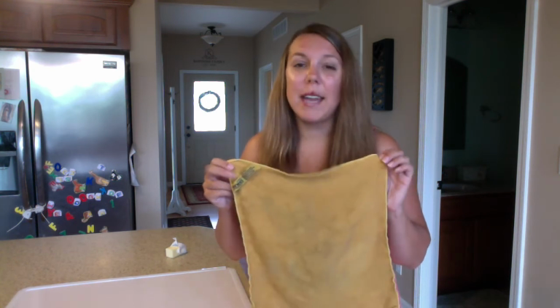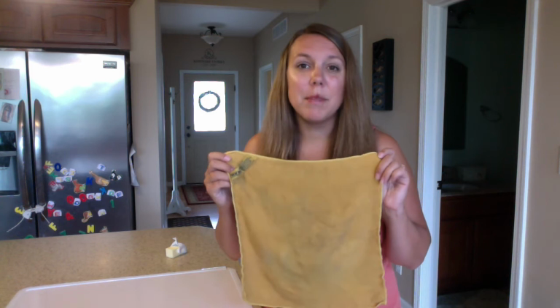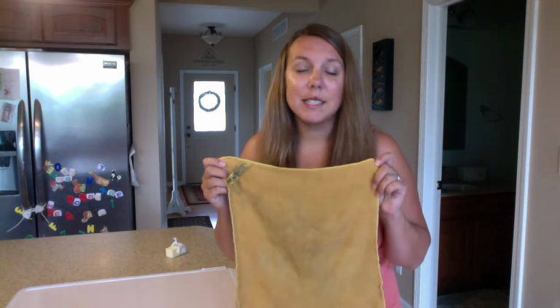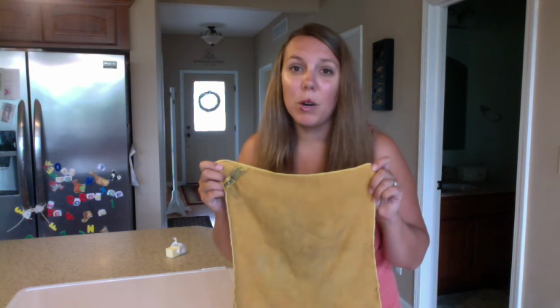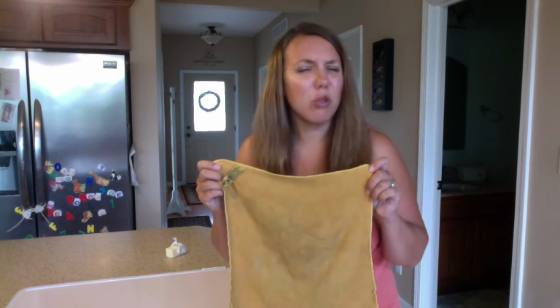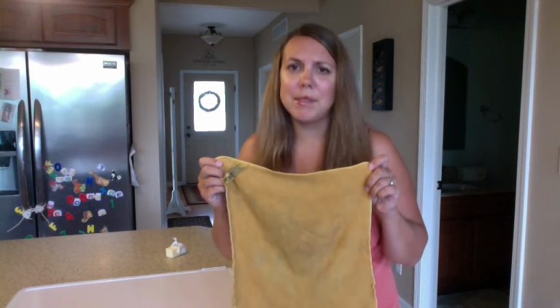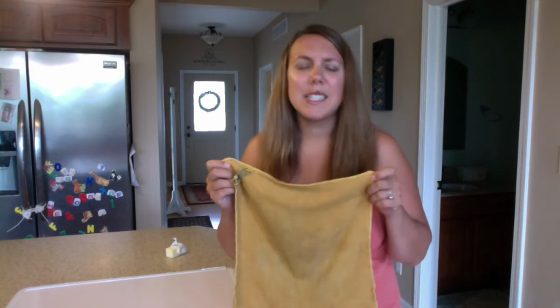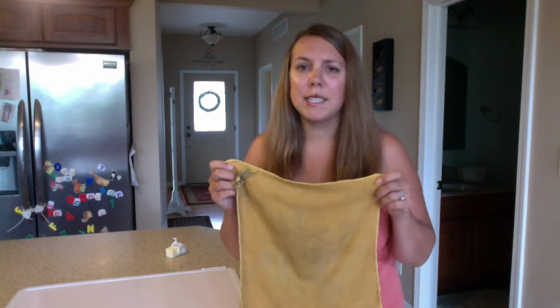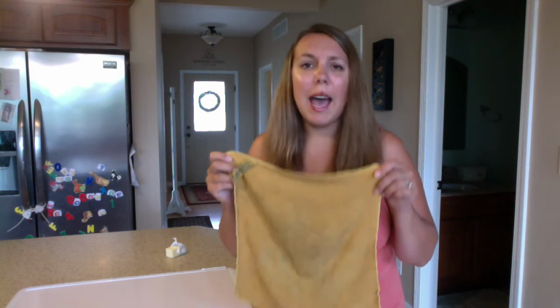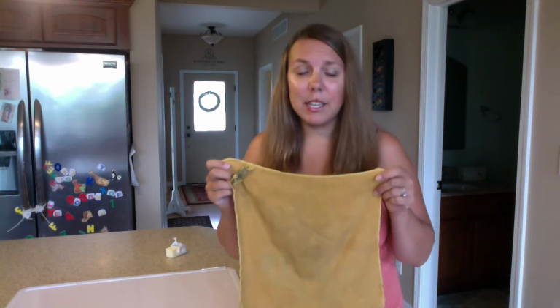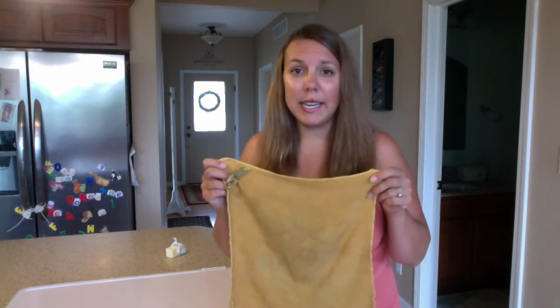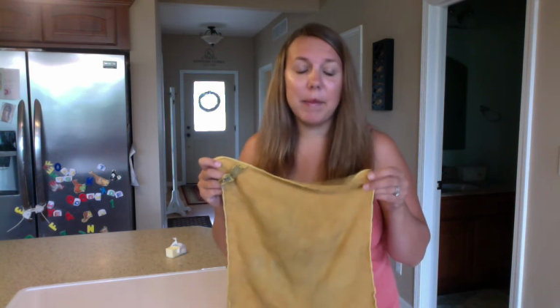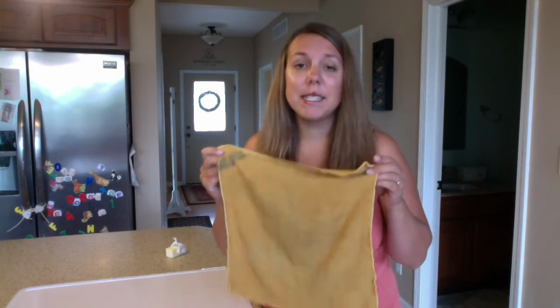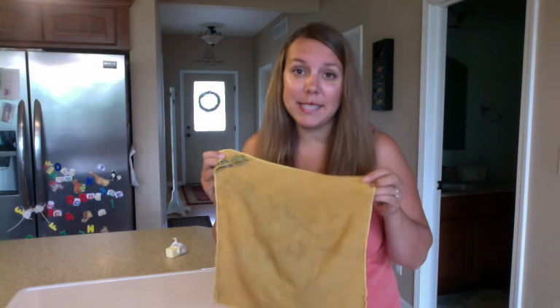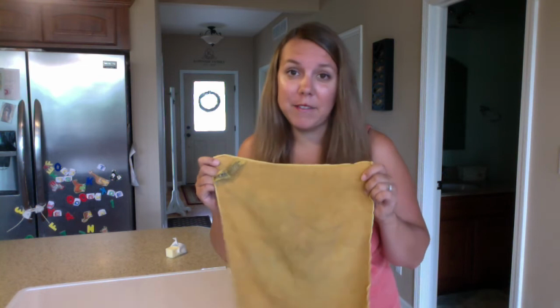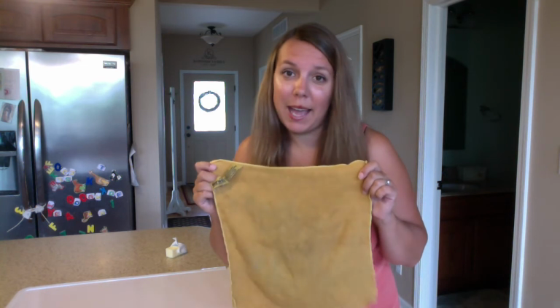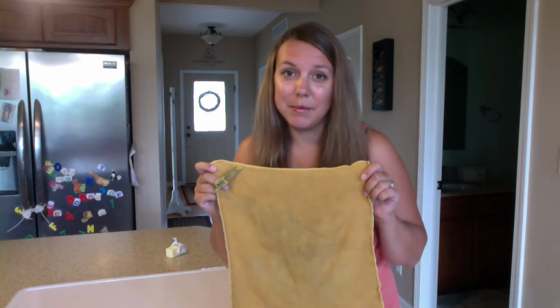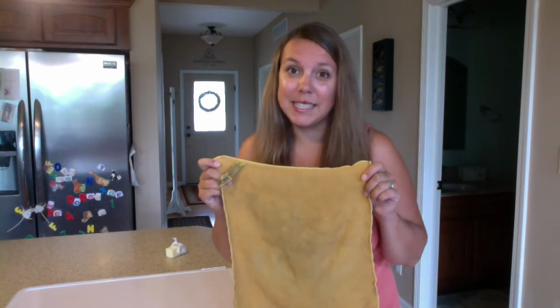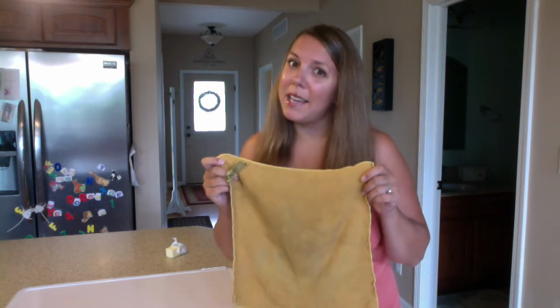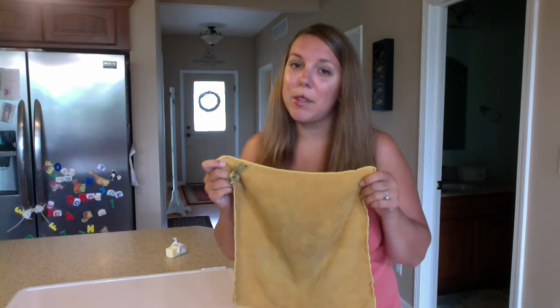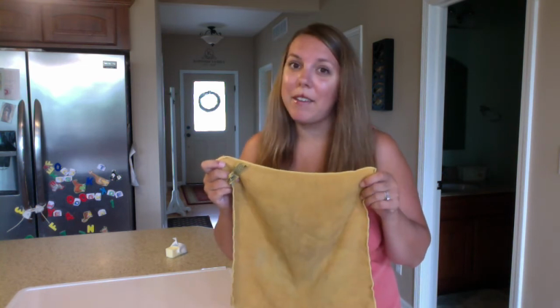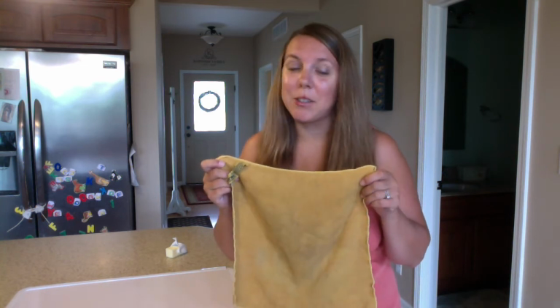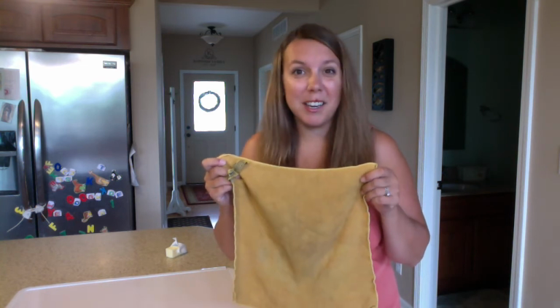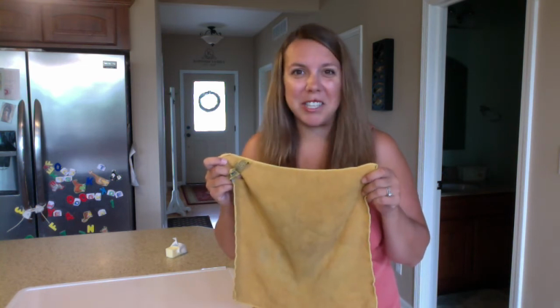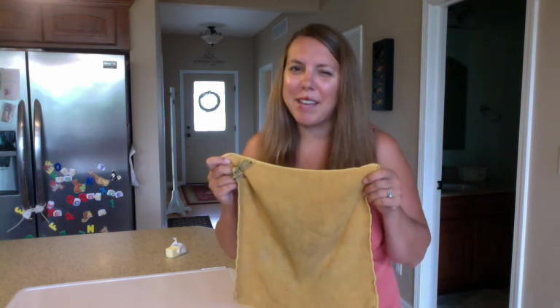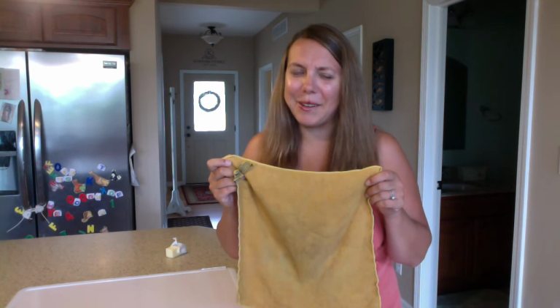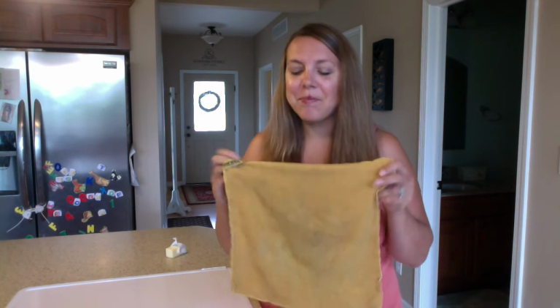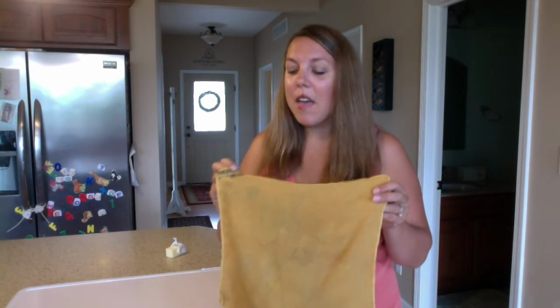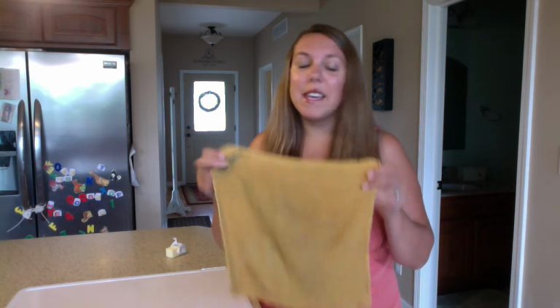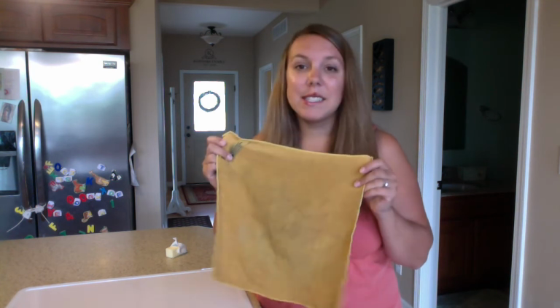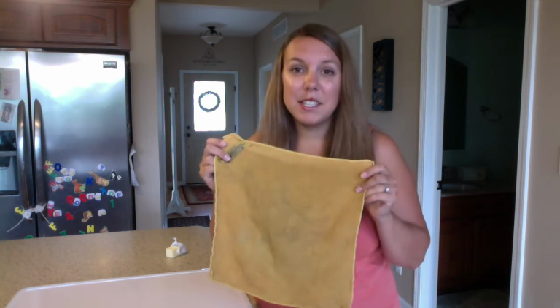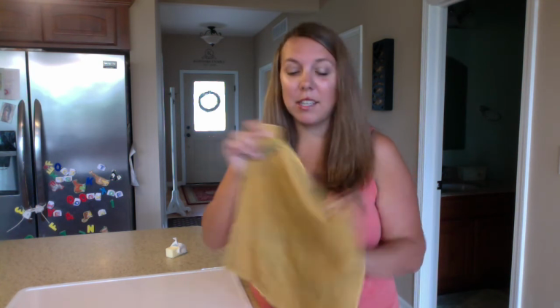Anything from desks to boards to doorknobs to light switches — anything you're cleaning, it's going to pick up stains left behind. And especially if you have a classroom of younger children, you probably have a lot of those. This is such an amazing cloth.